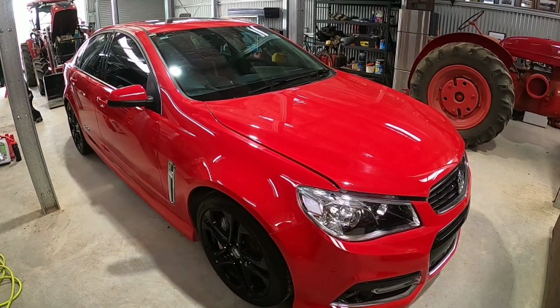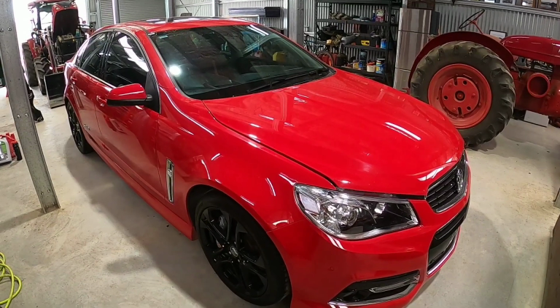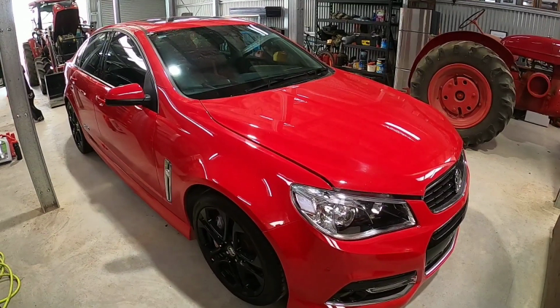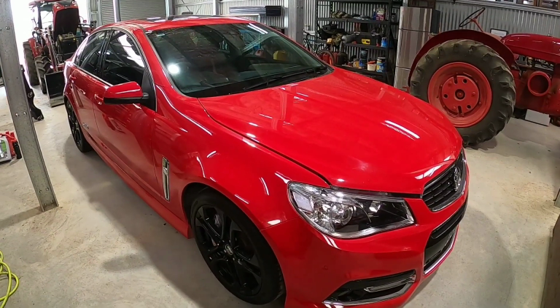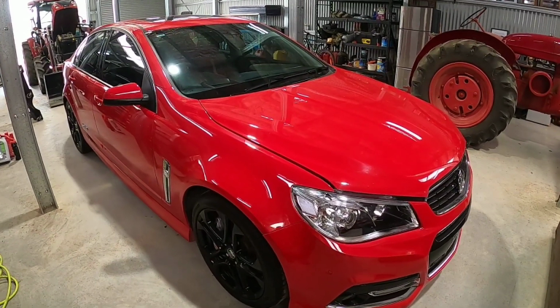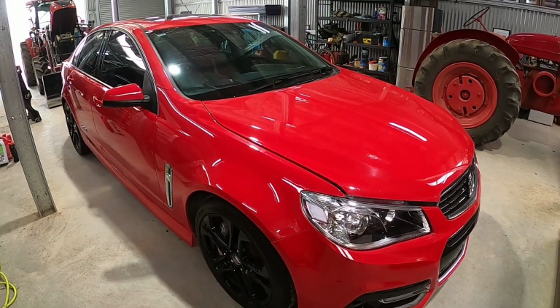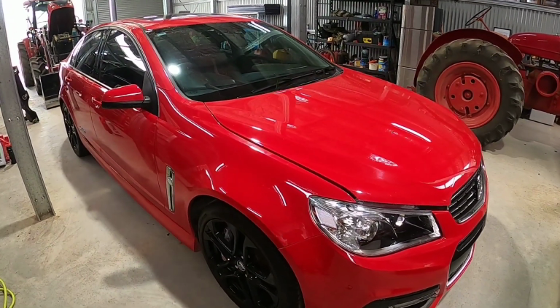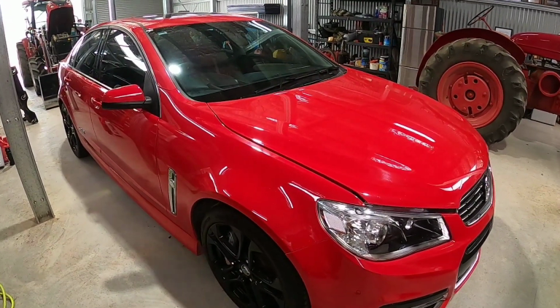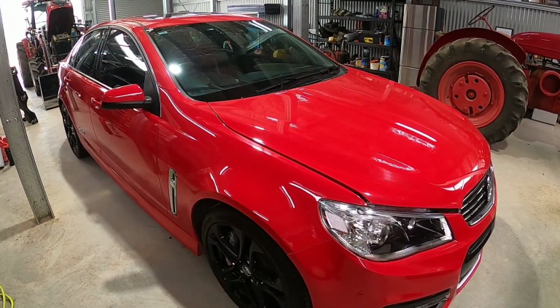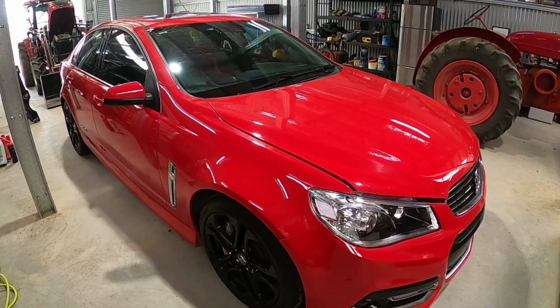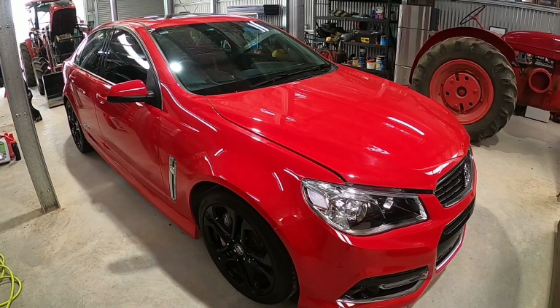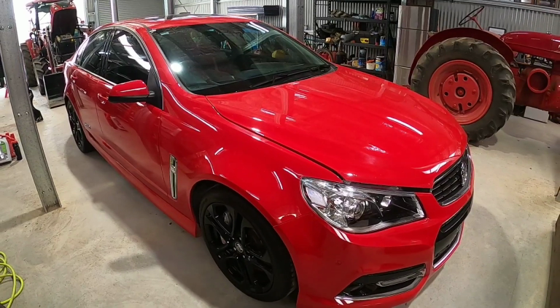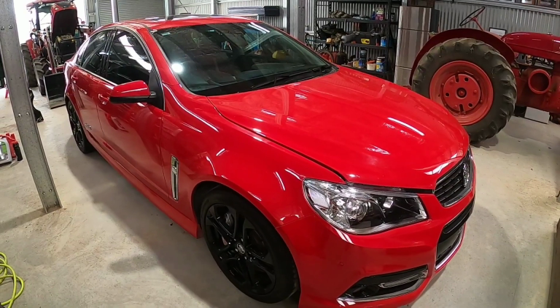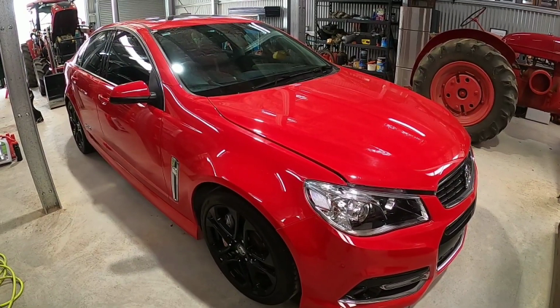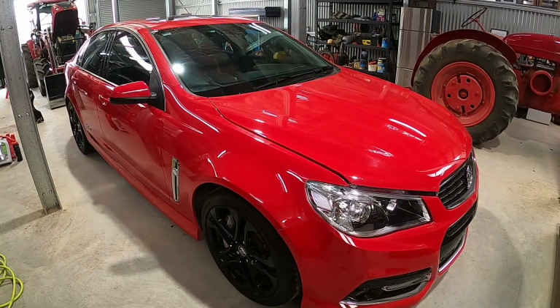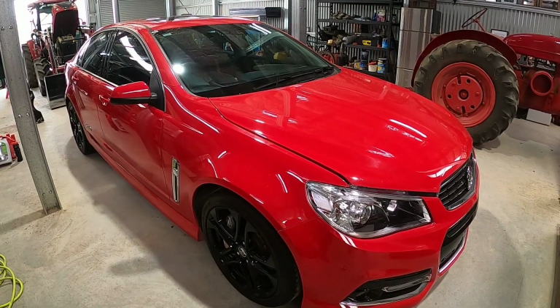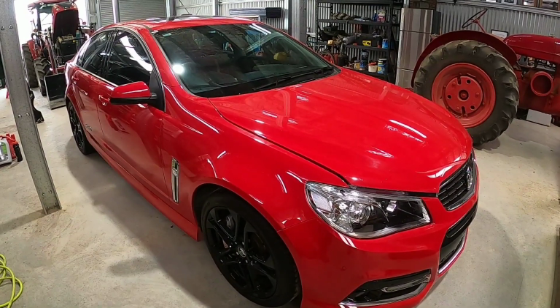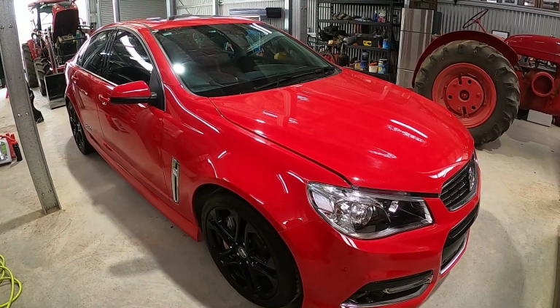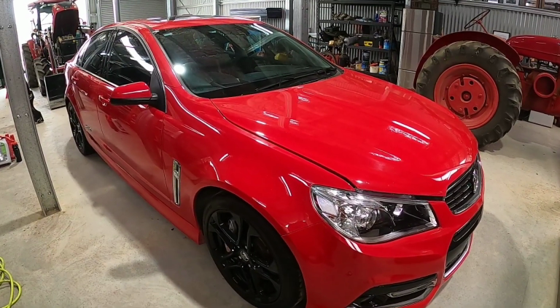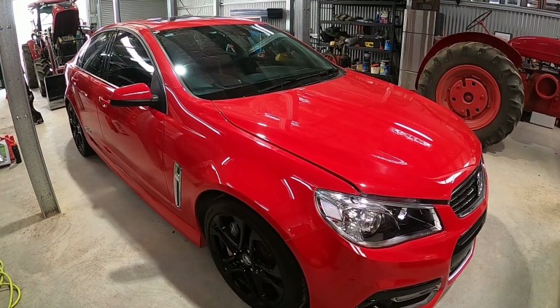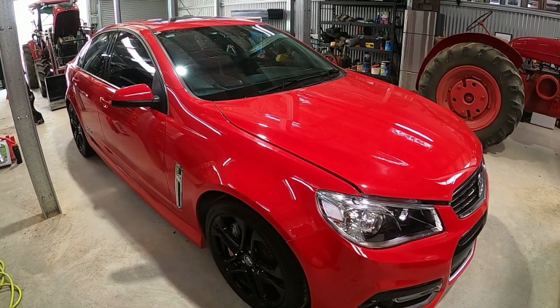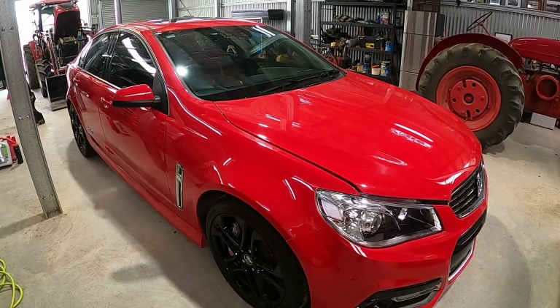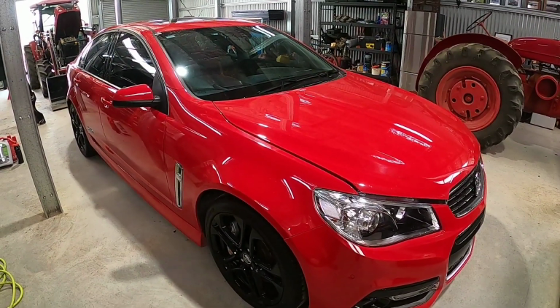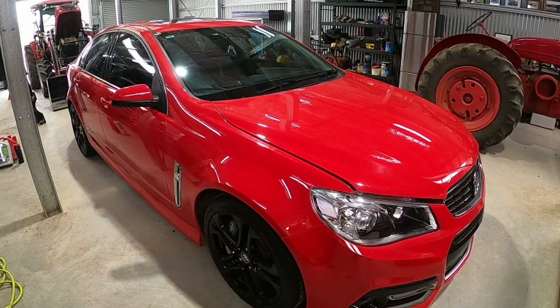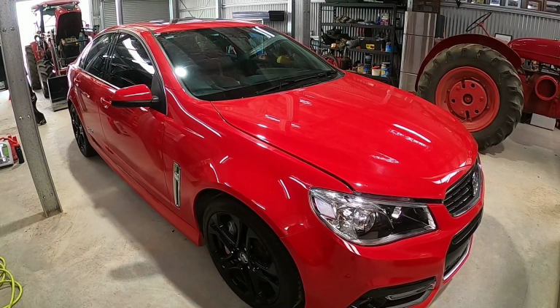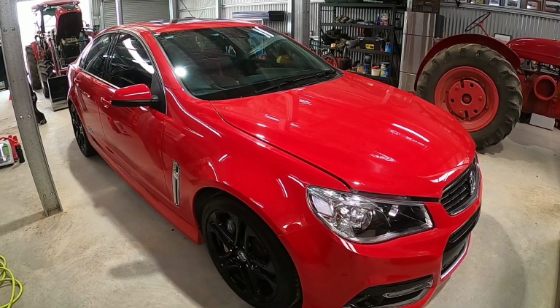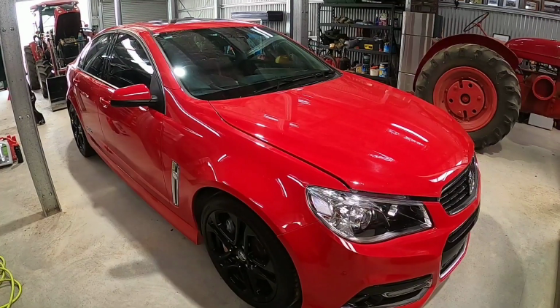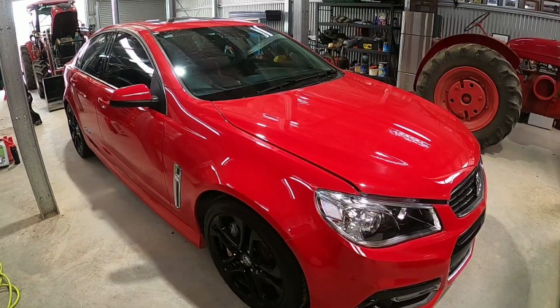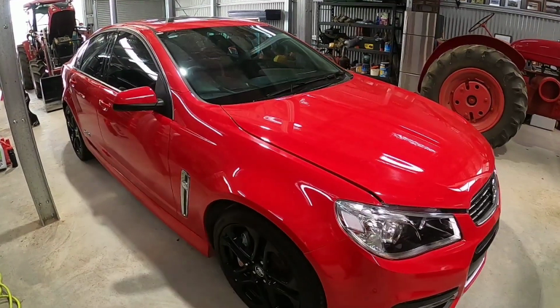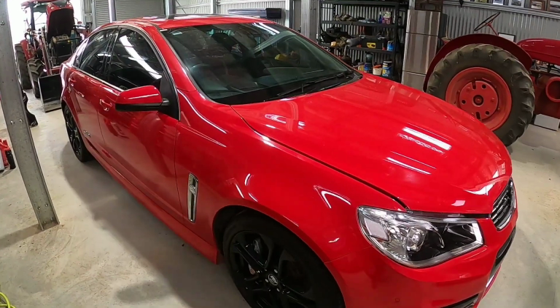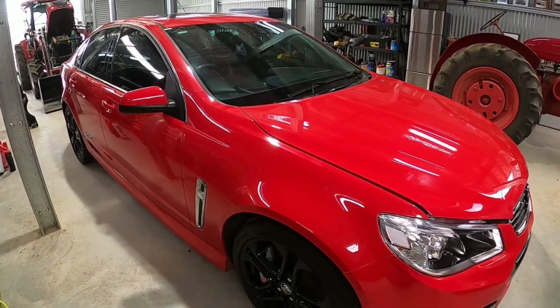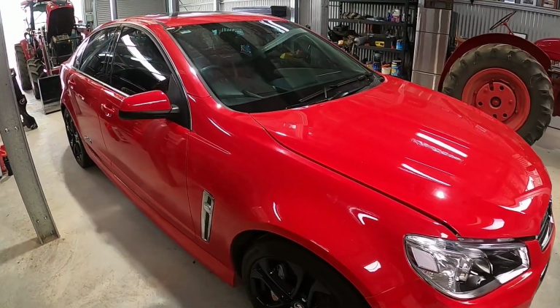Hey YouTube, Fred from Clooney Garage here. This is it. This is the namesake of the channel. This is the 2015 VF SSV Redline Commodore.